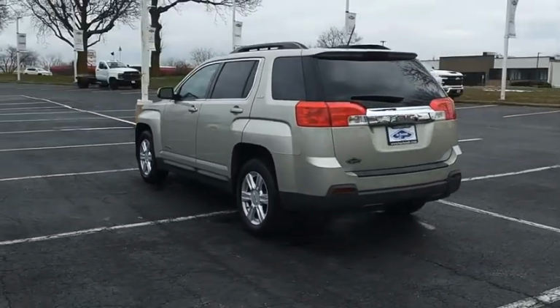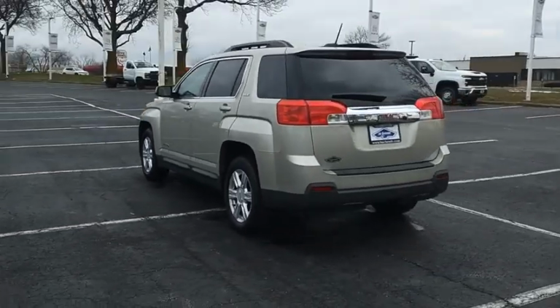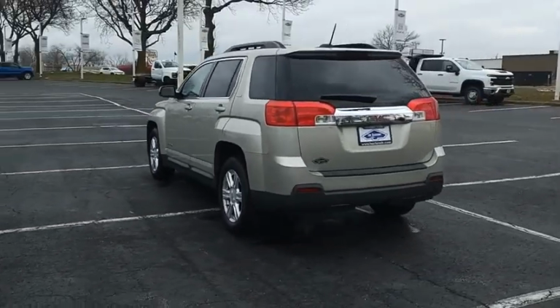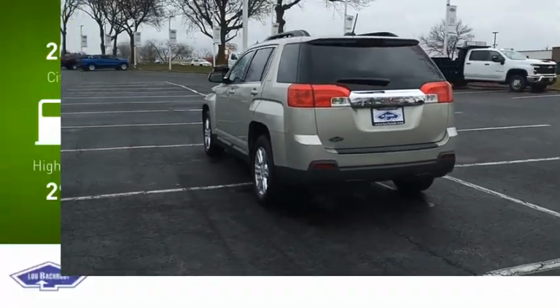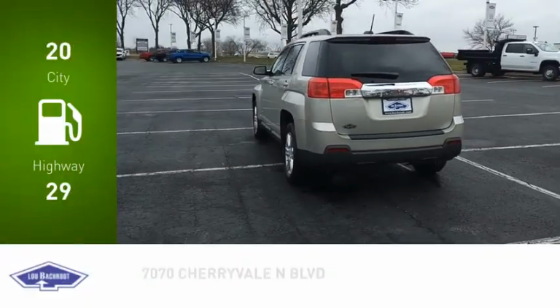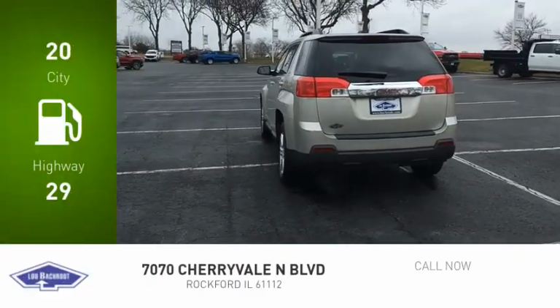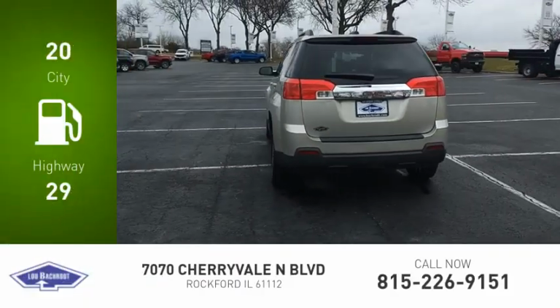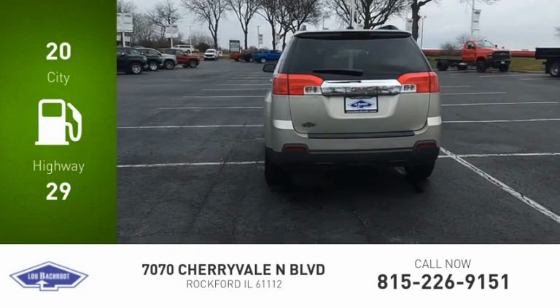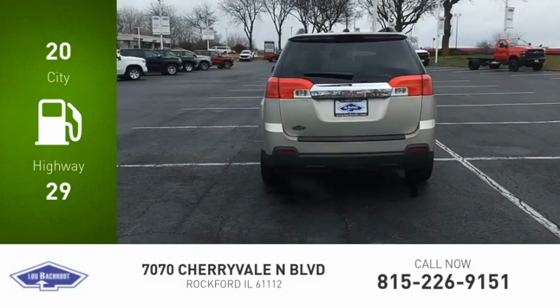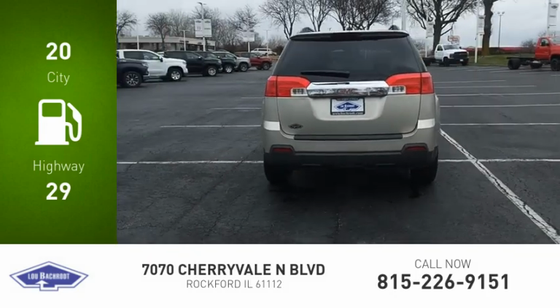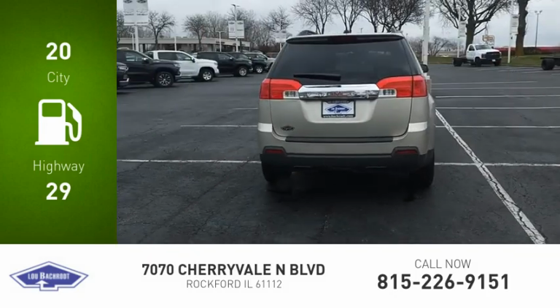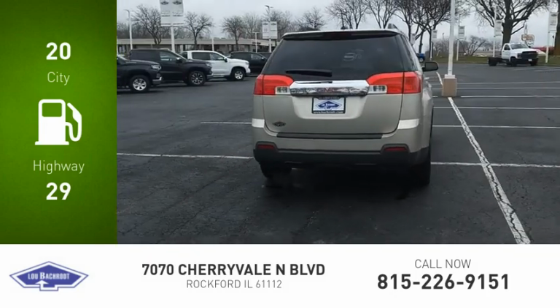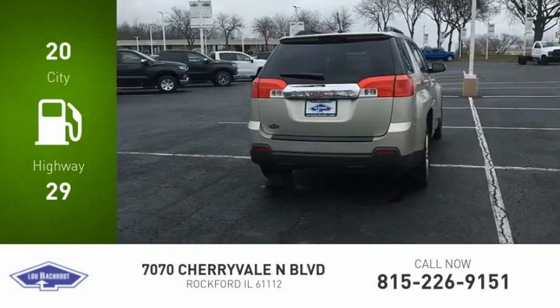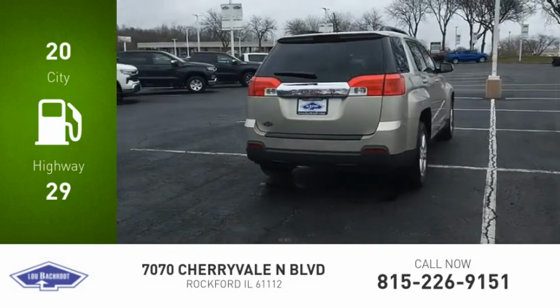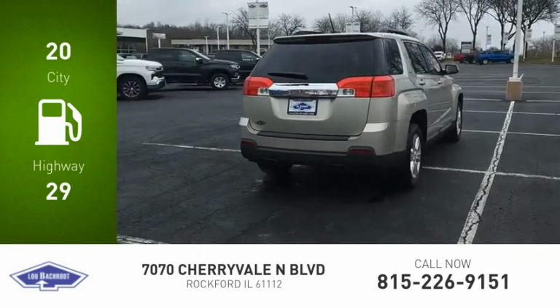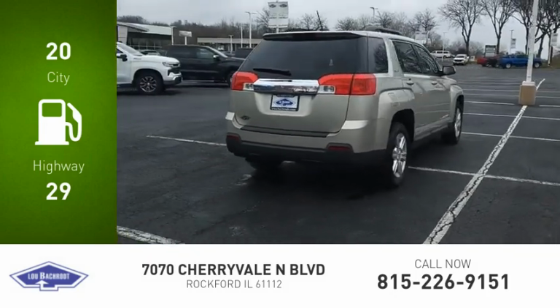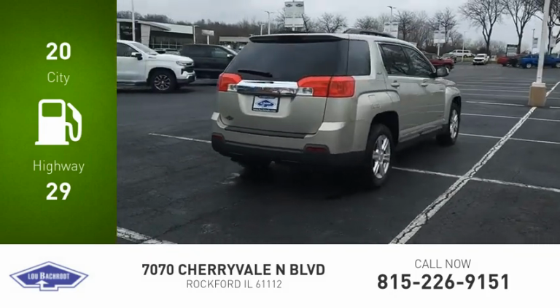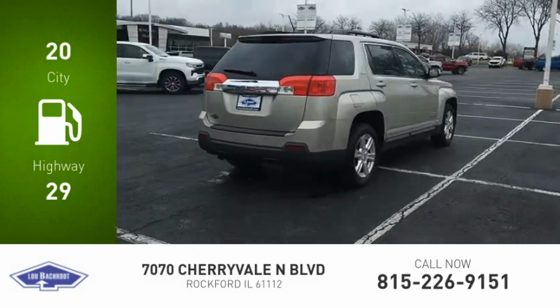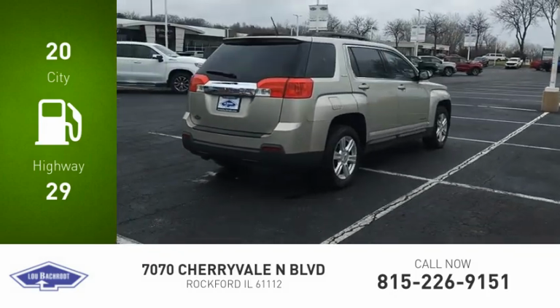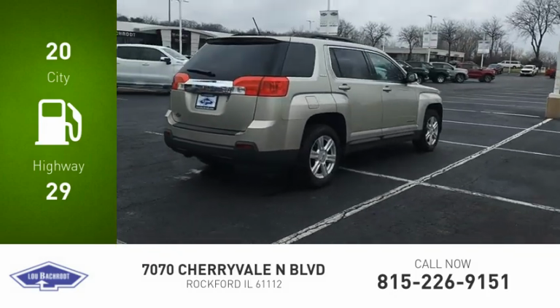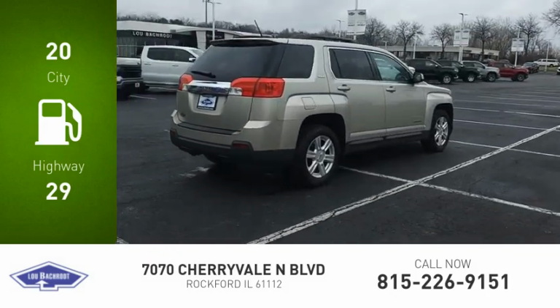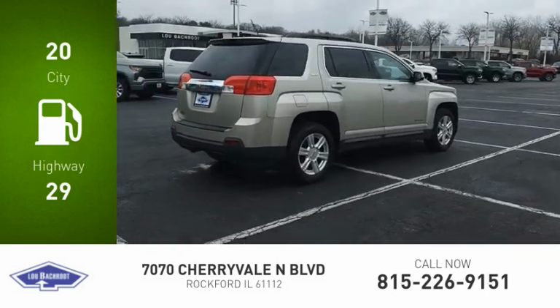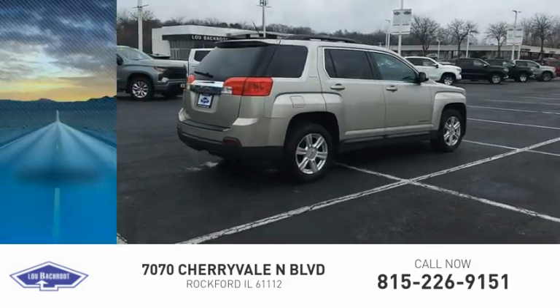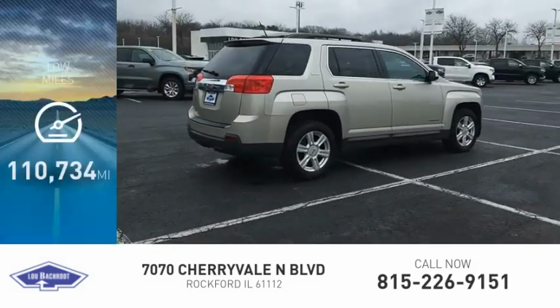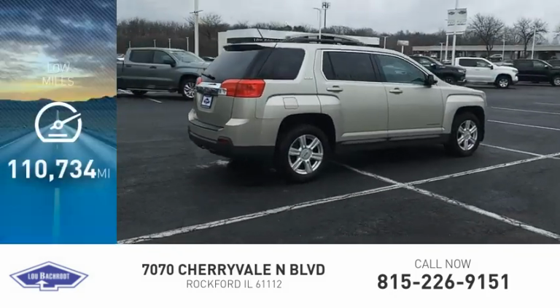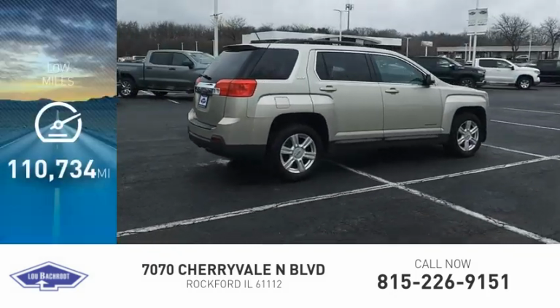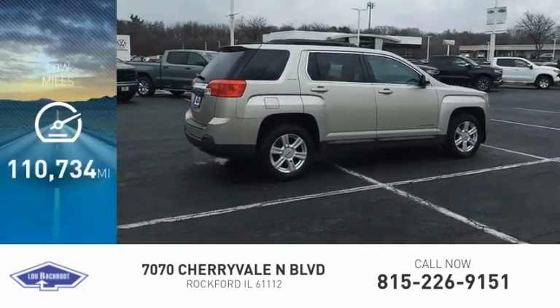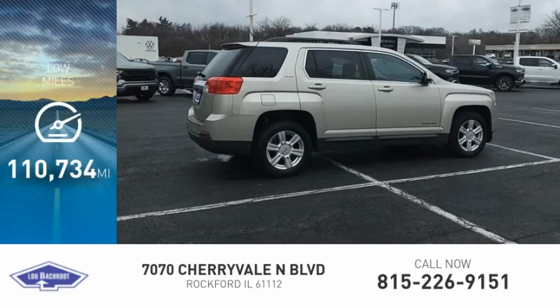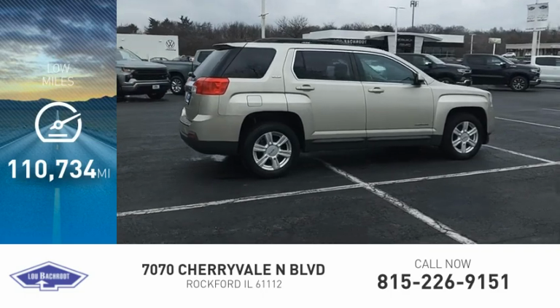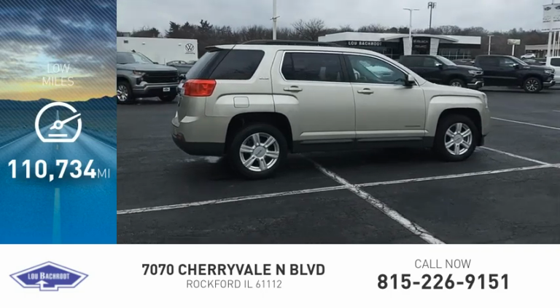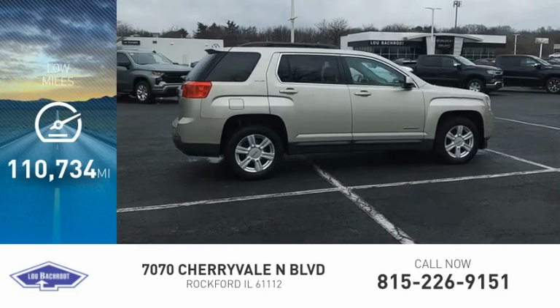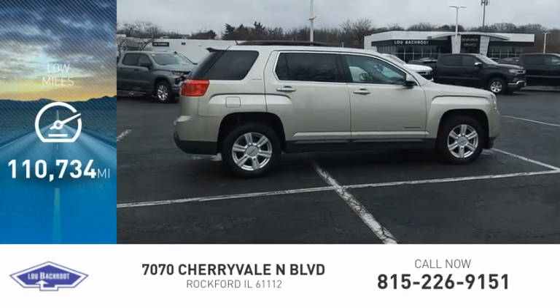Great fuel efficiency saves you money by requiring fewer trips to the gas station. This vehicle has less than 115,000 miles.